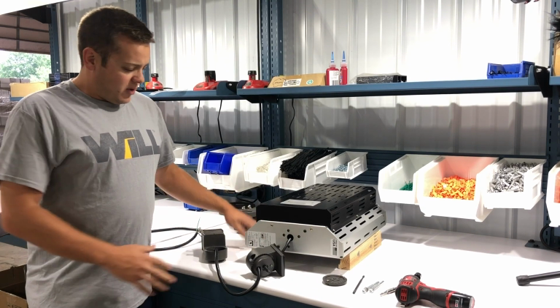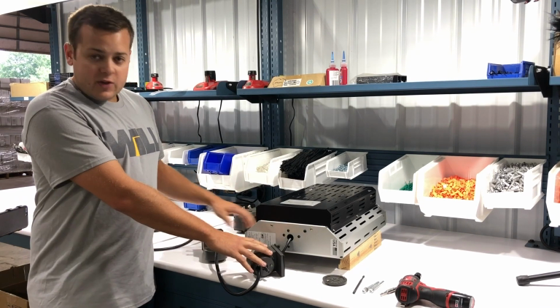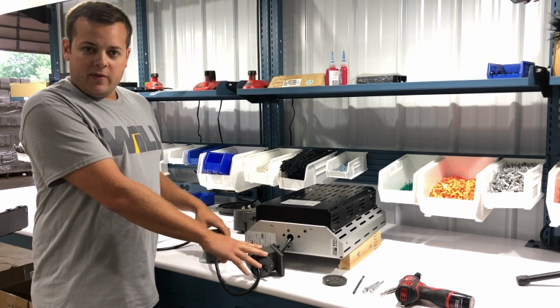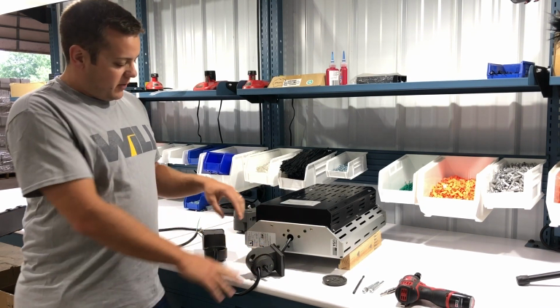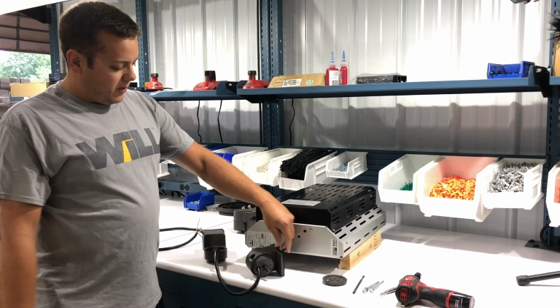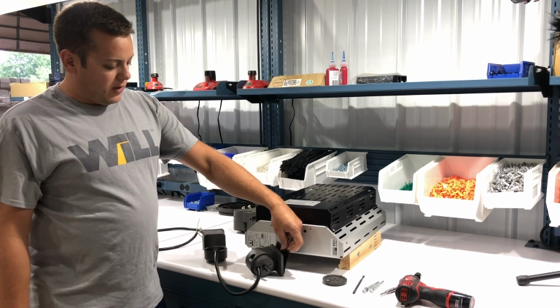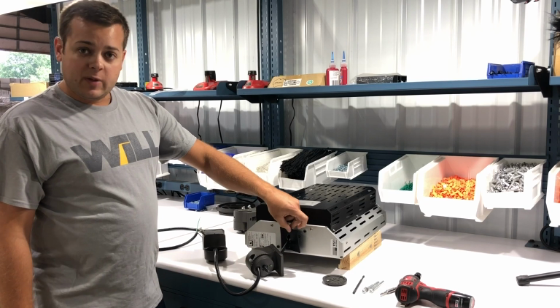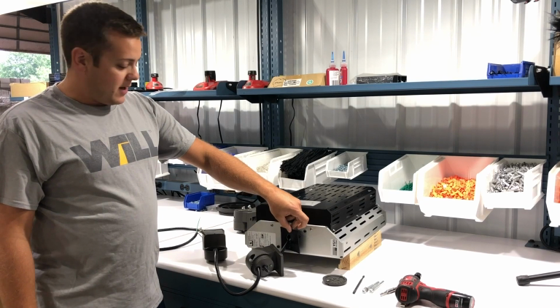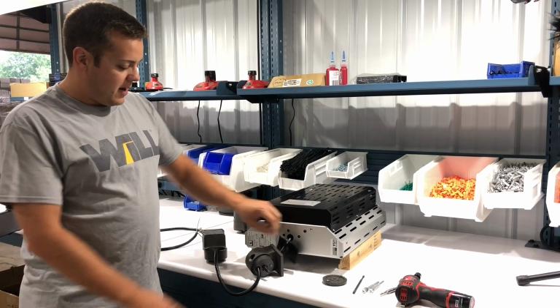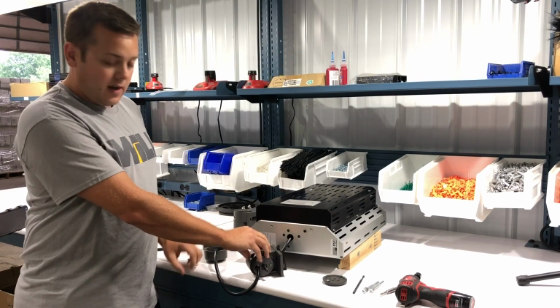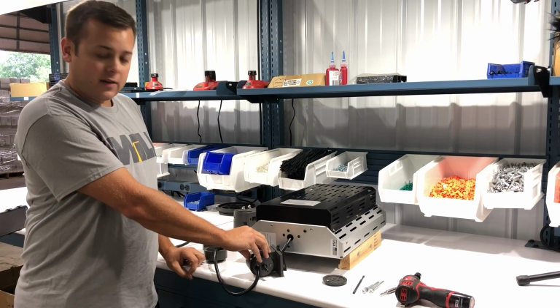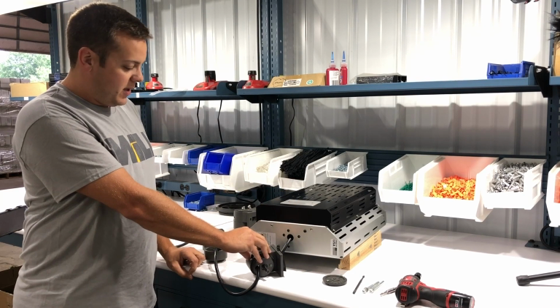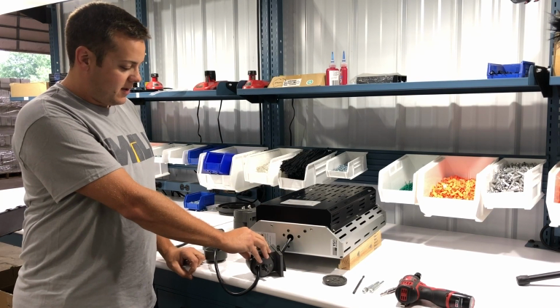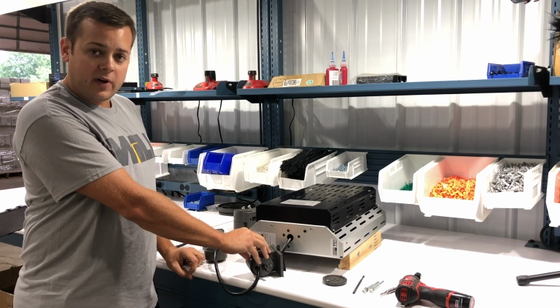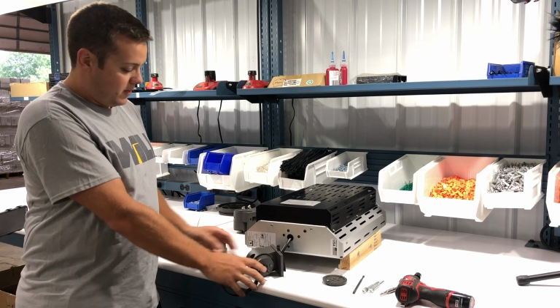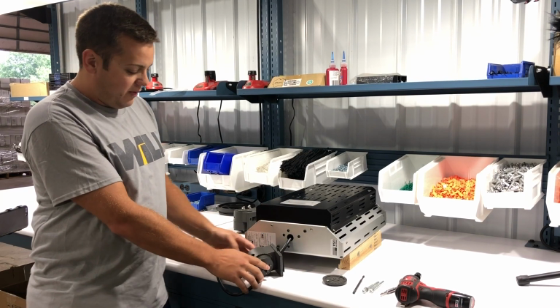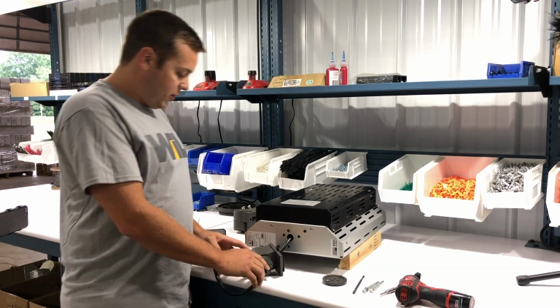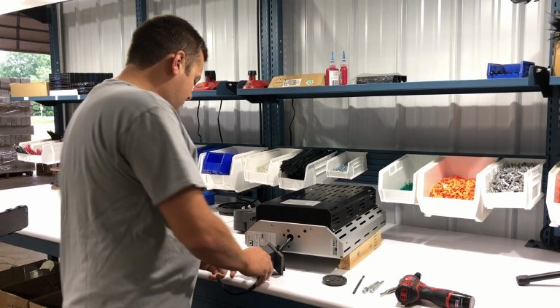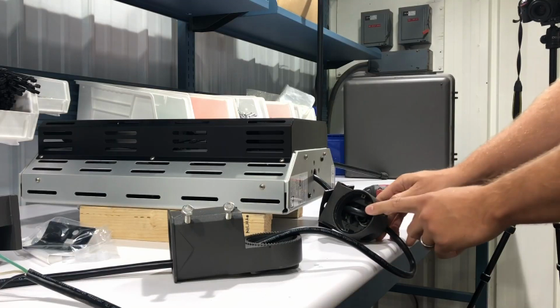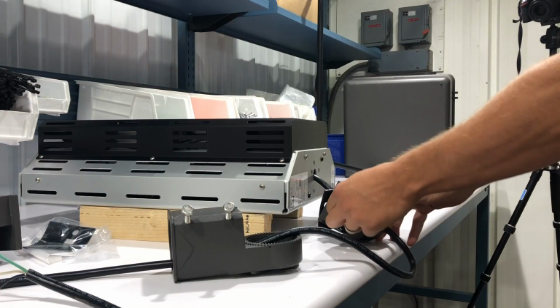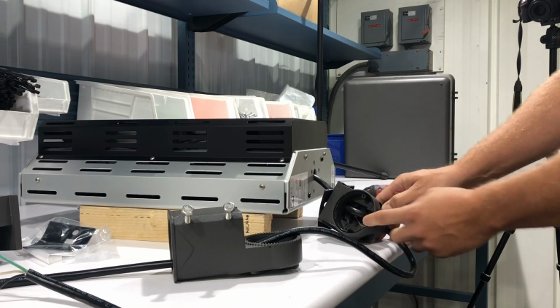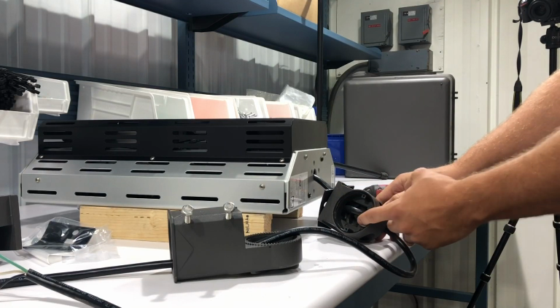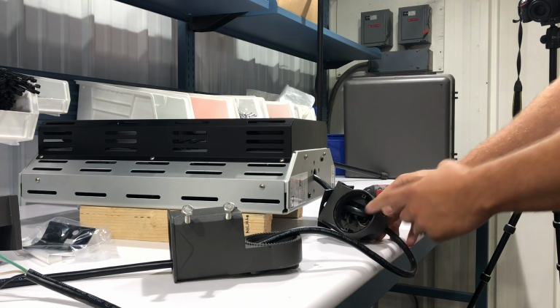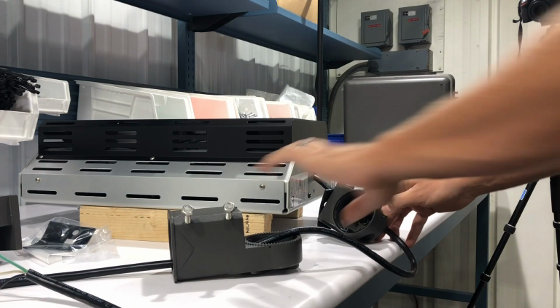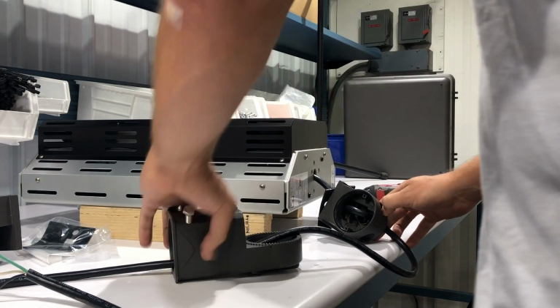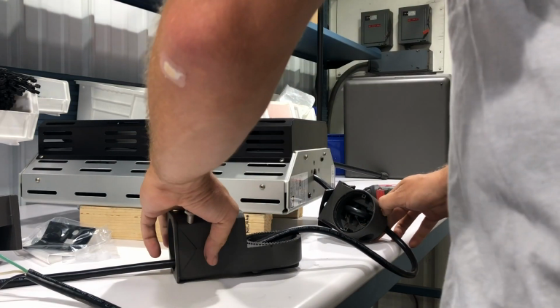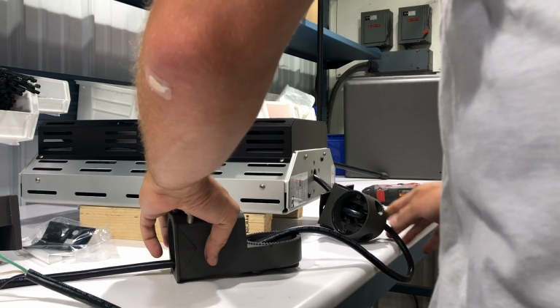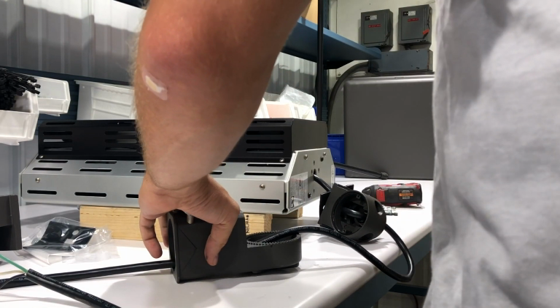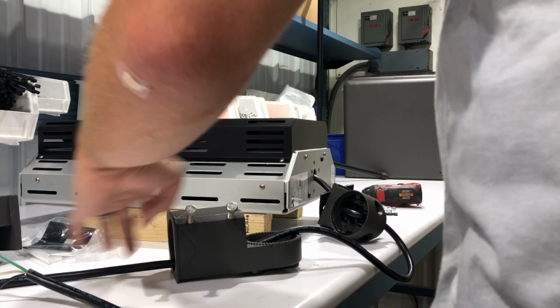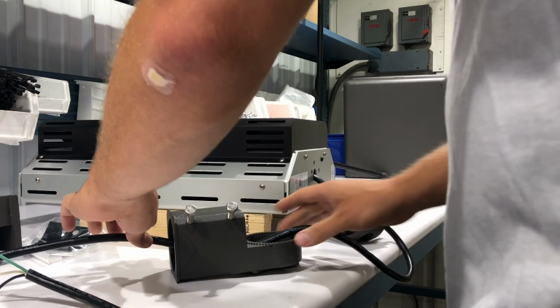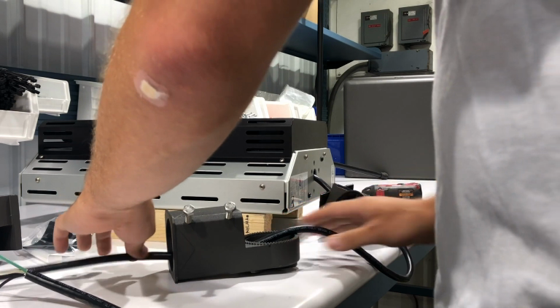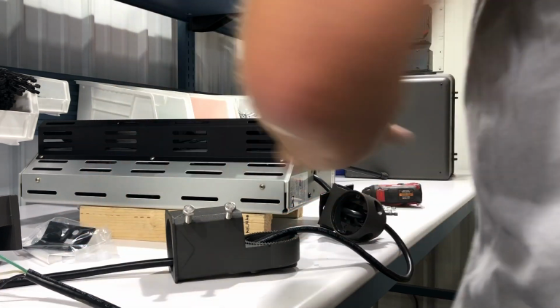I've already got this one weaved through, but first thing you want to do is put the gasket on. Take the knuckle piece of the slip fitter, weave the wire through that — you'll see that the cable weaves through, leave a little slack. Then put the base of the slip fitter on there as well and weave the cable through.